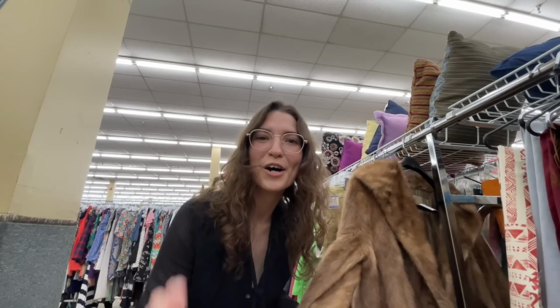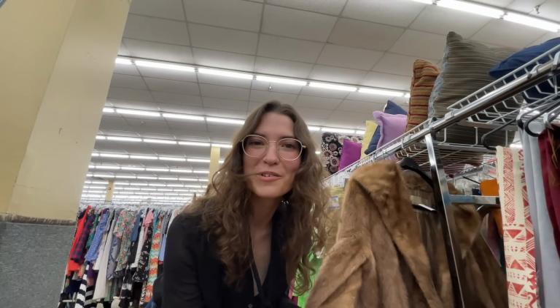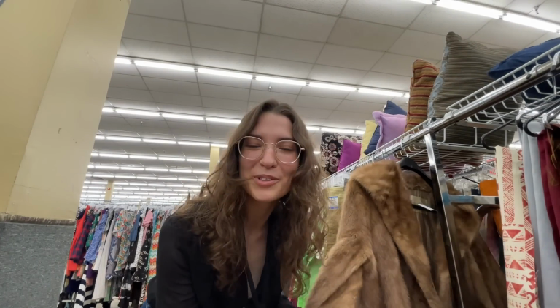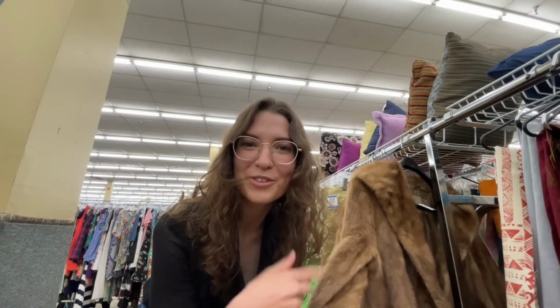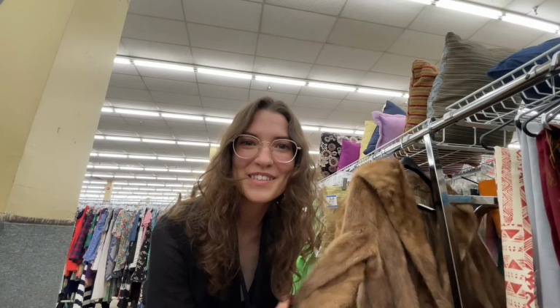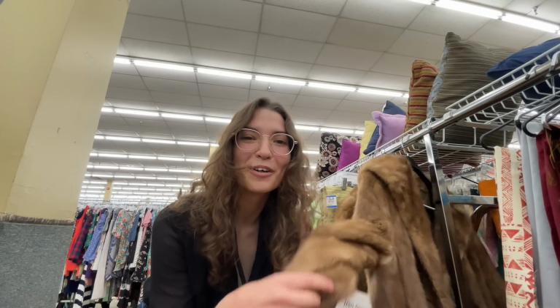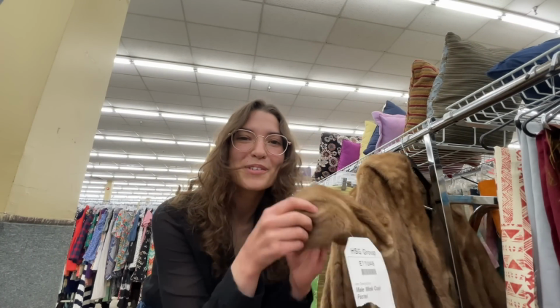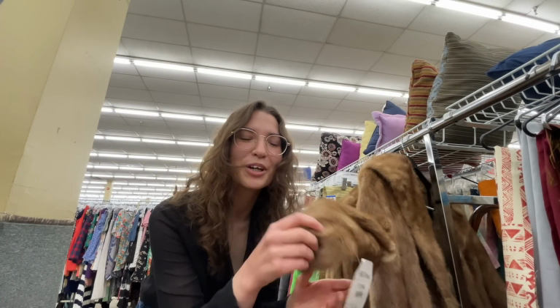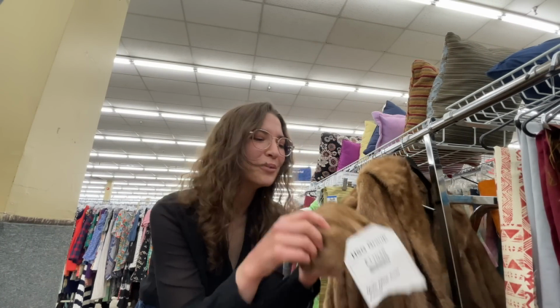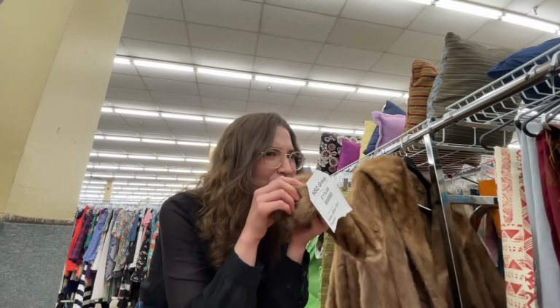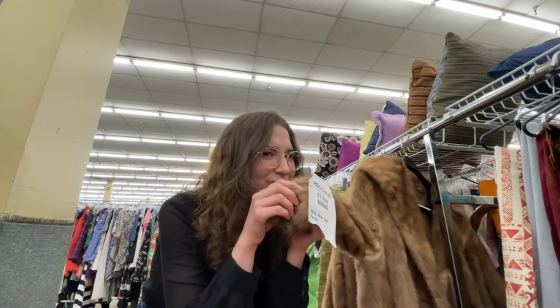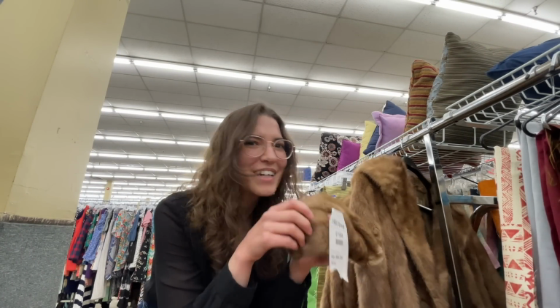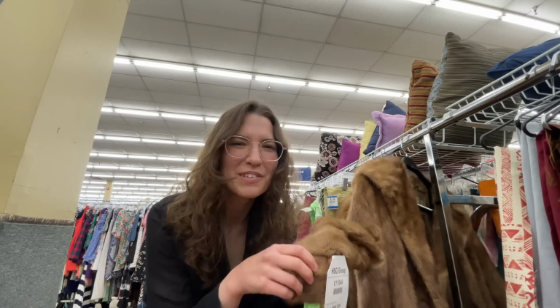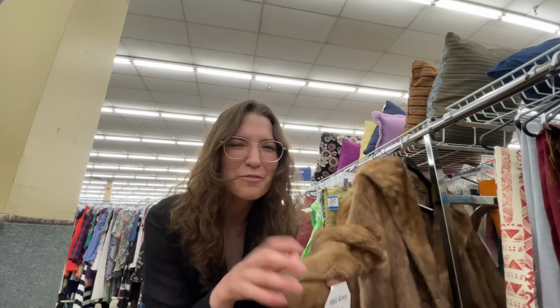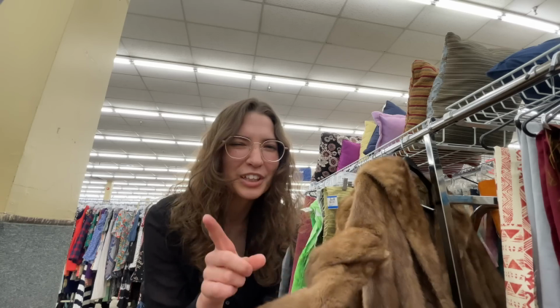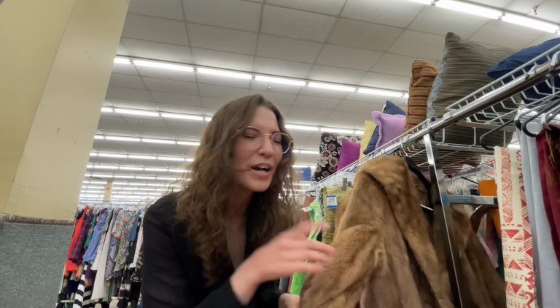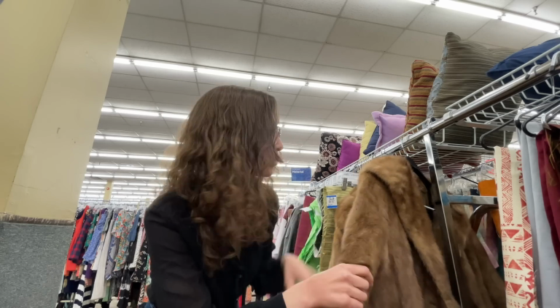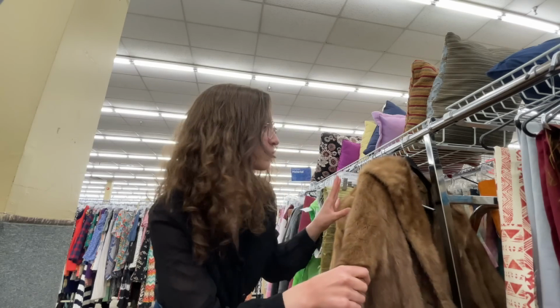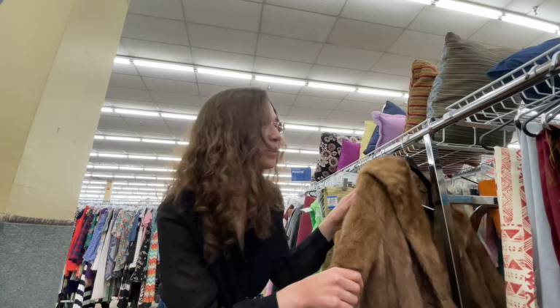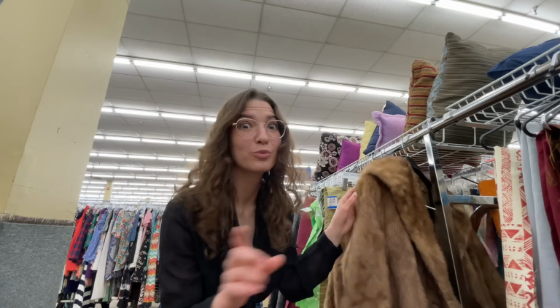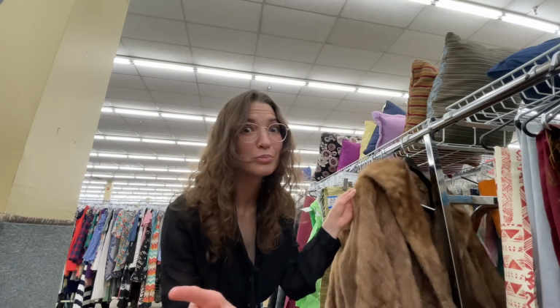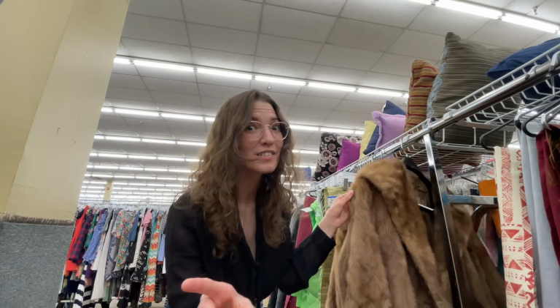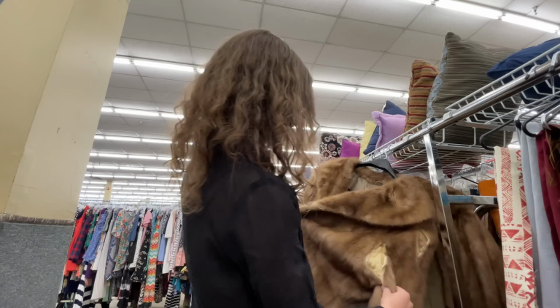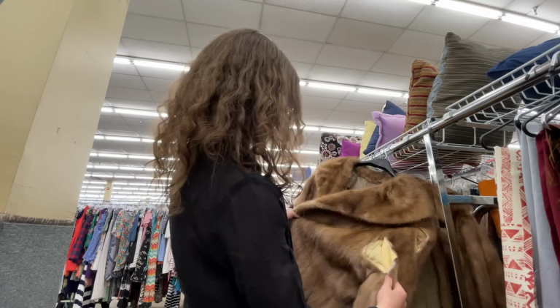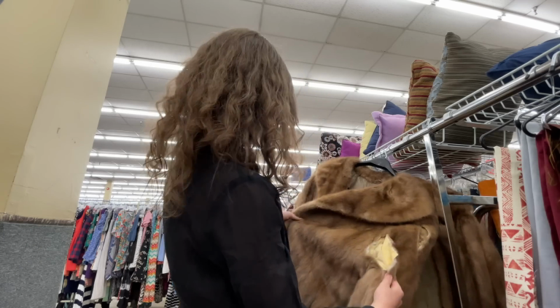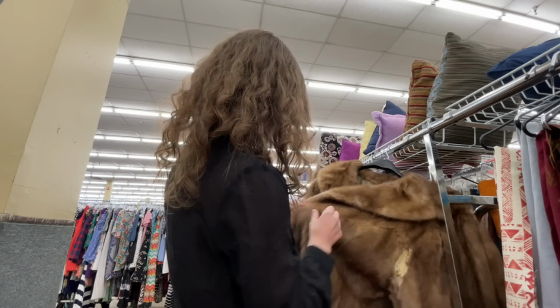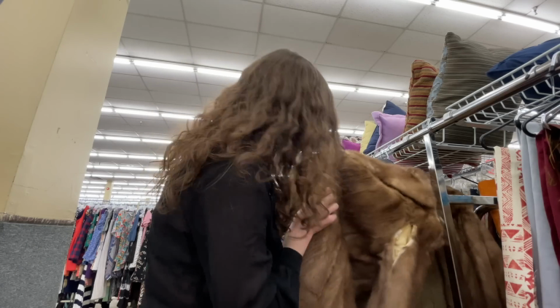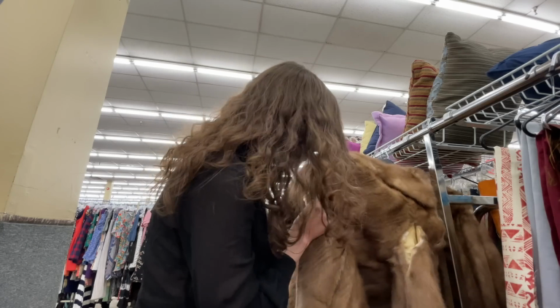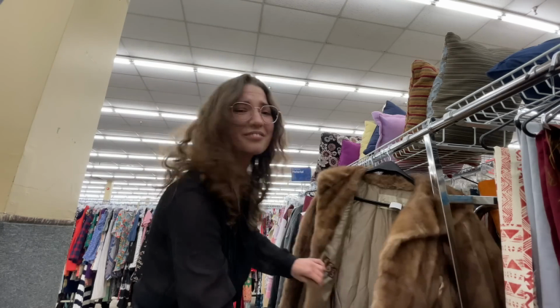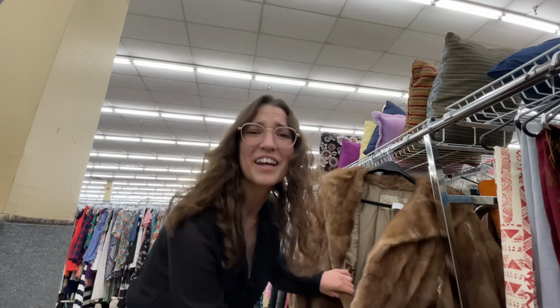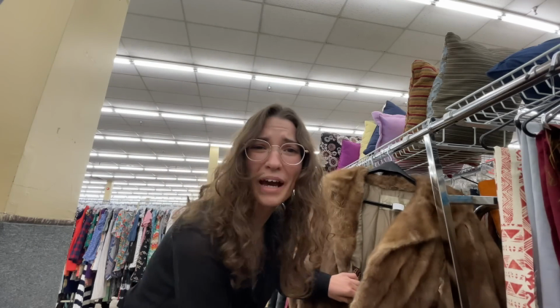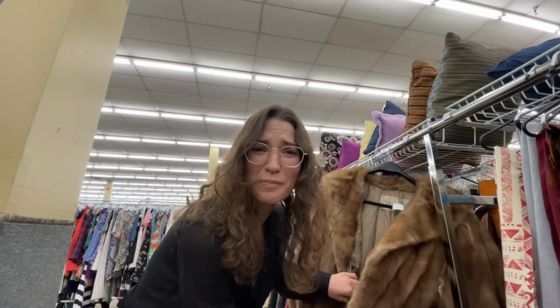I was about to go to the dresses but I found this mink coat. It smells kind of funny though and it's ripped everywhere, but it's a really good price. It has a bad smell.